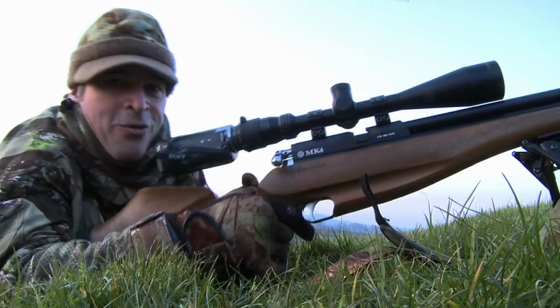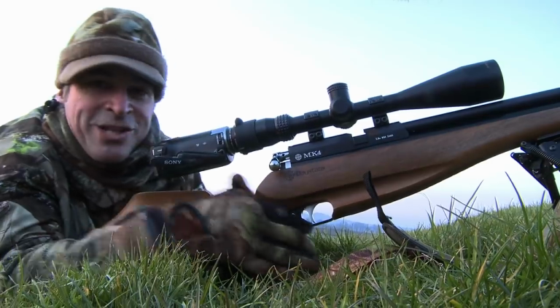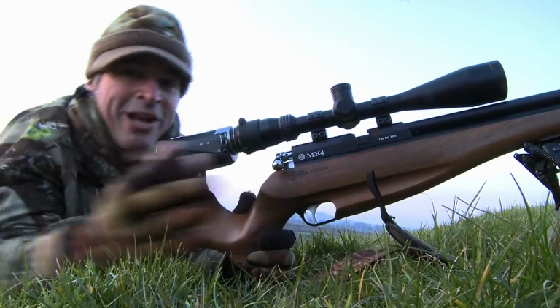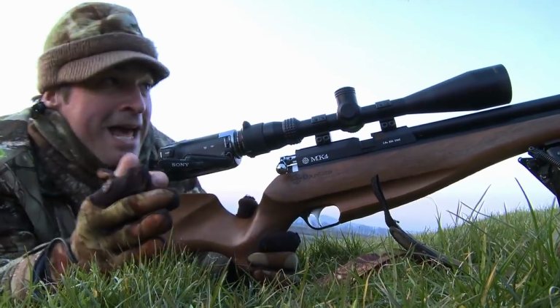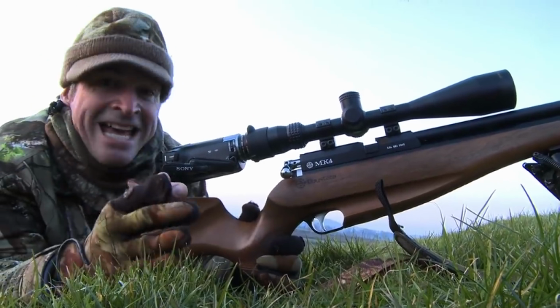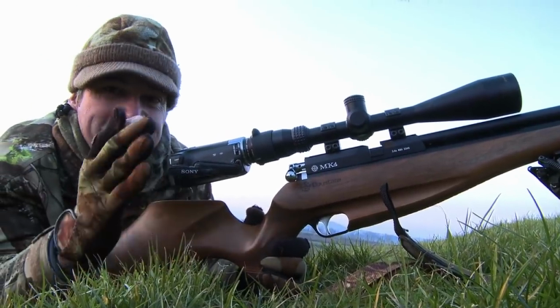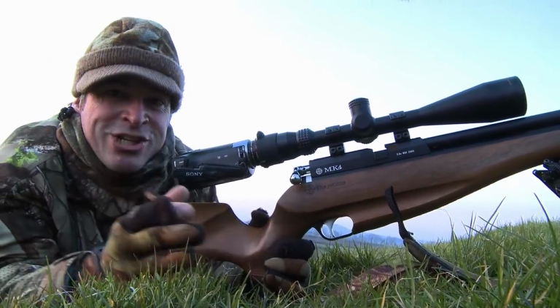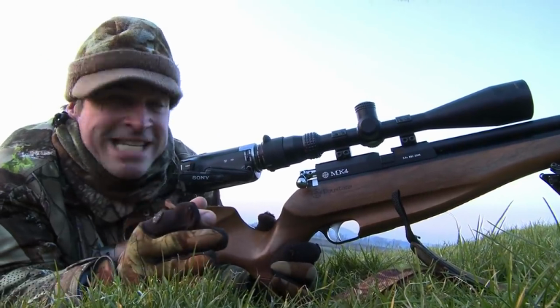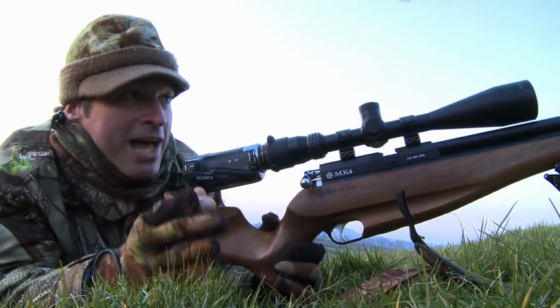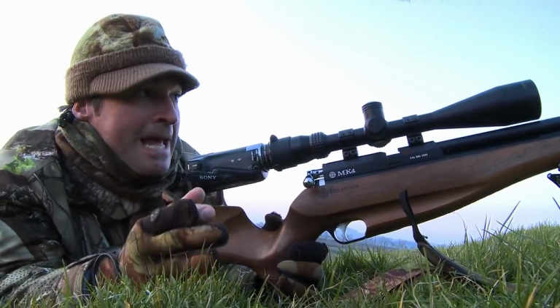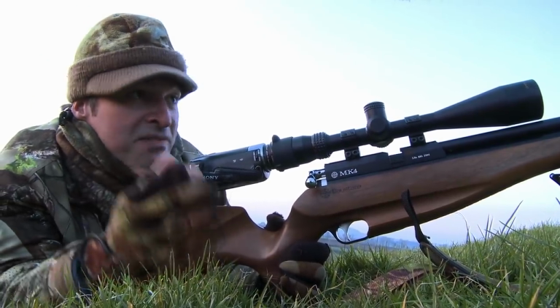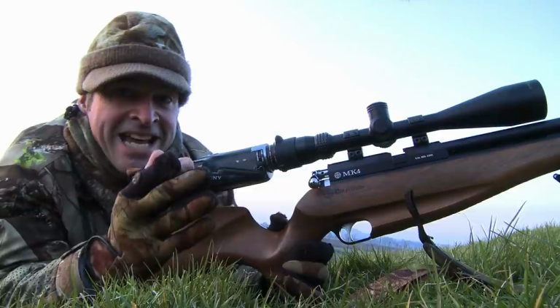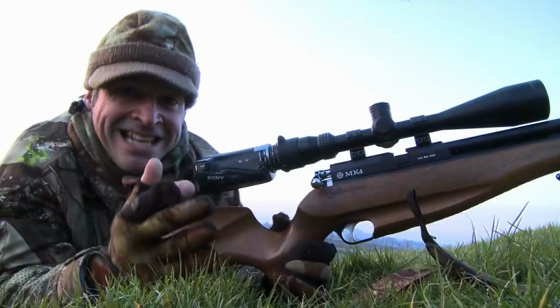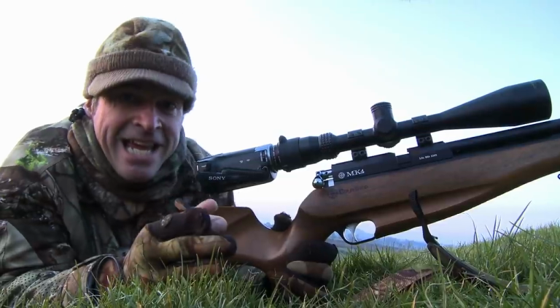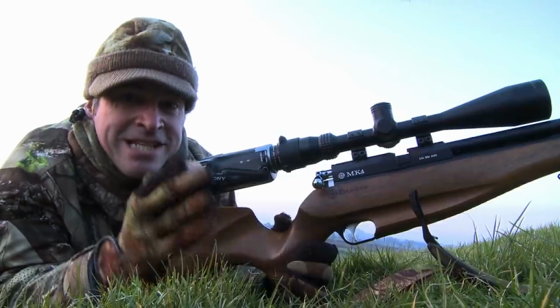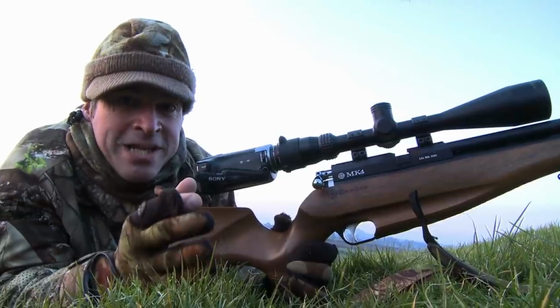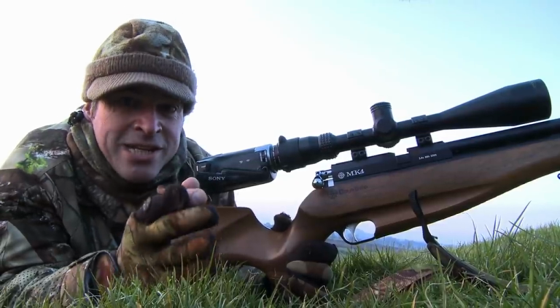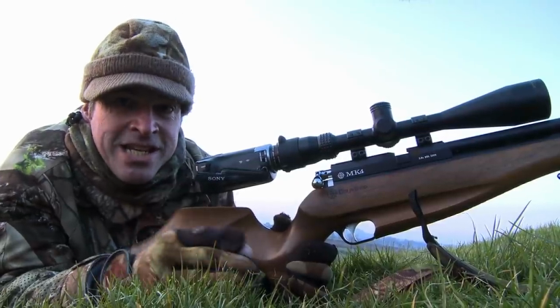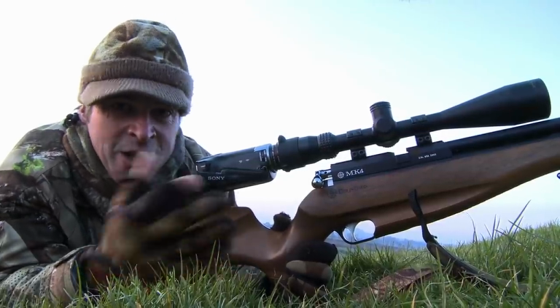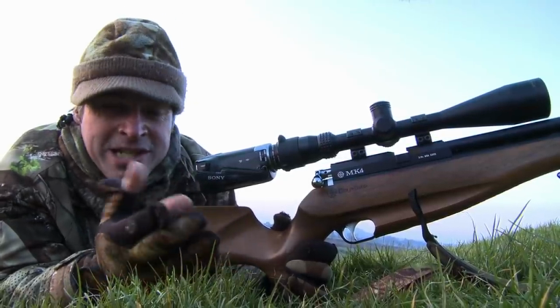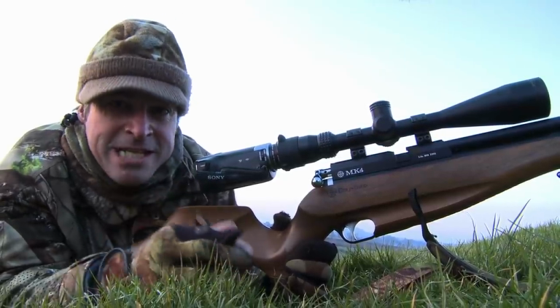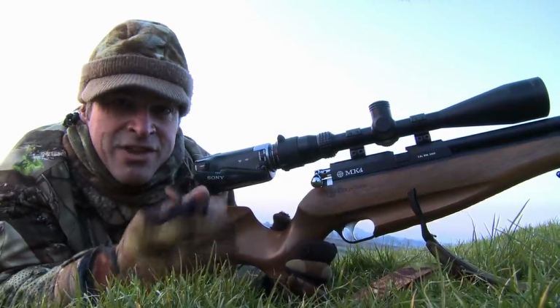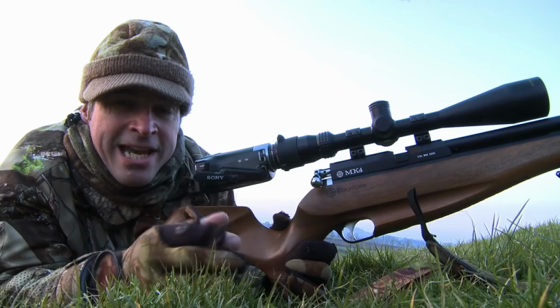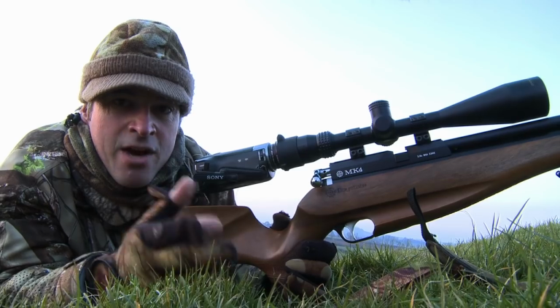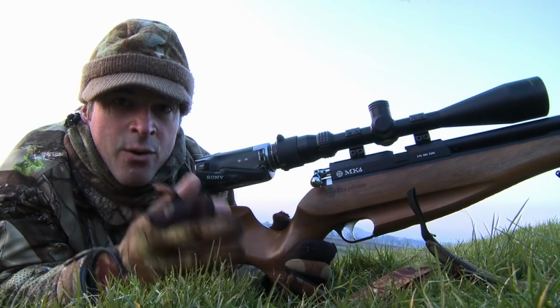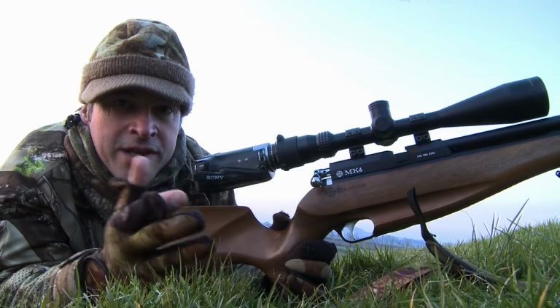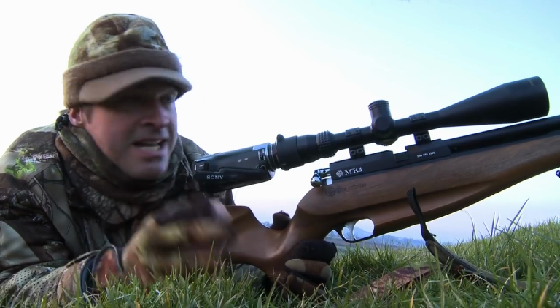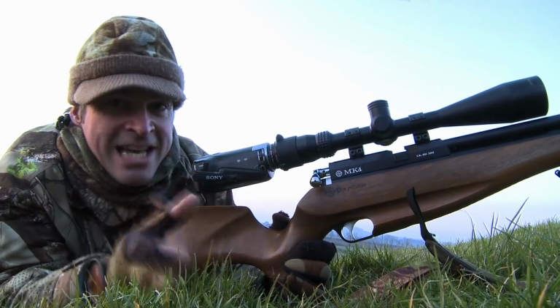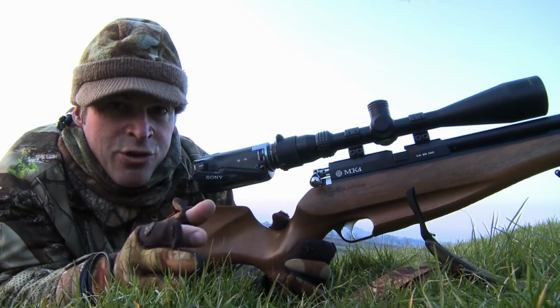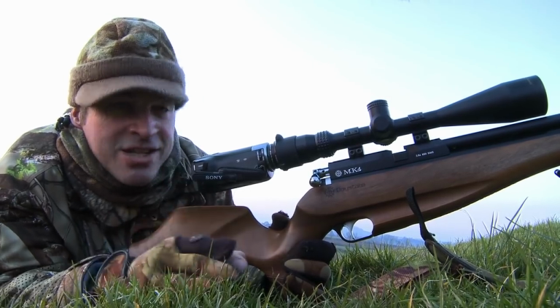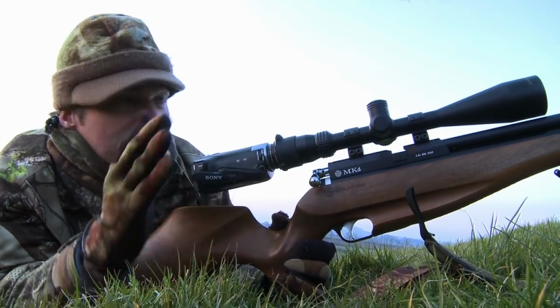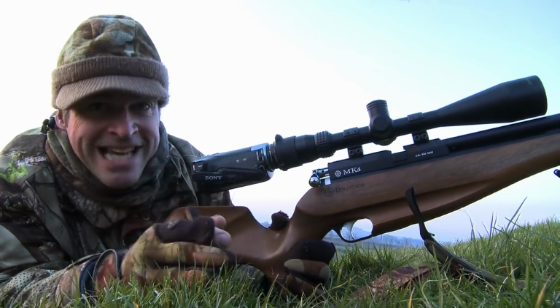Well, that's the way we like them — it was lights straight out for that one. Handily it was dead on my zero distance, so I also didn't have to mess about giving the shot any hold over or hold under. Dead on with the crosshairs straight down.